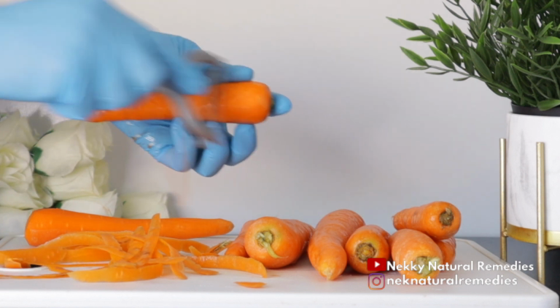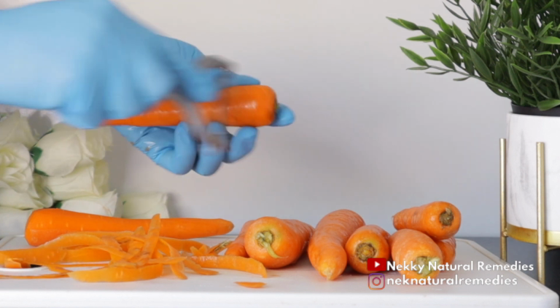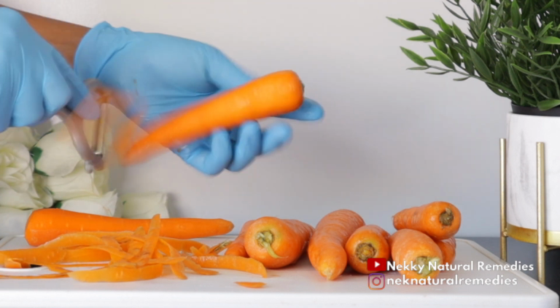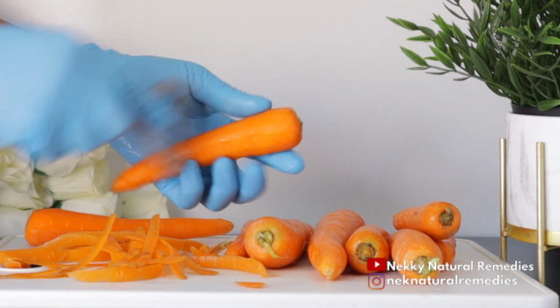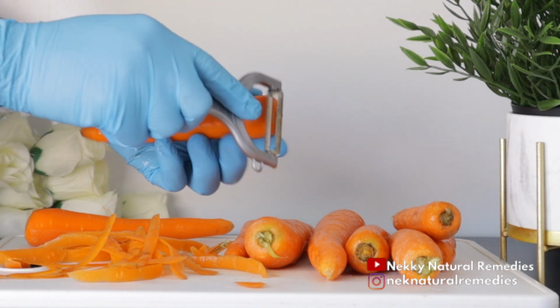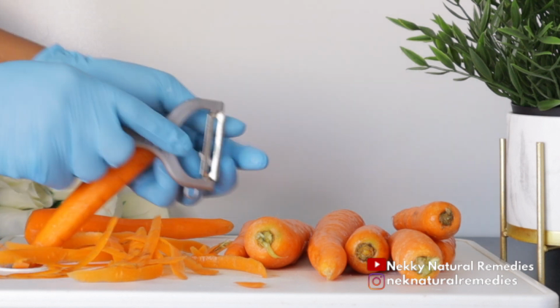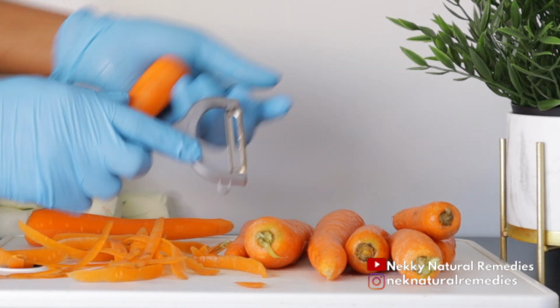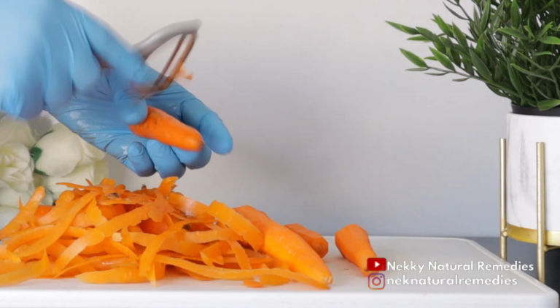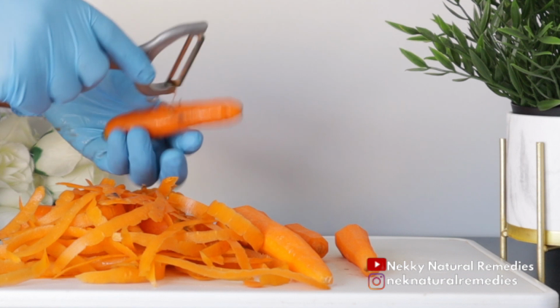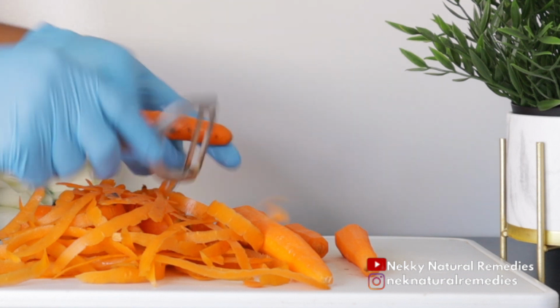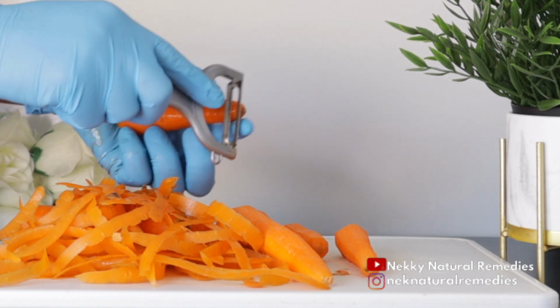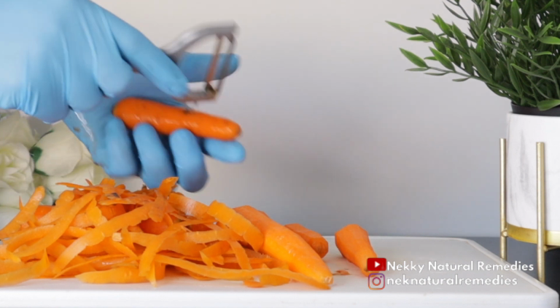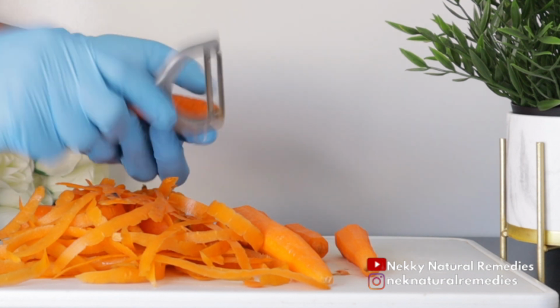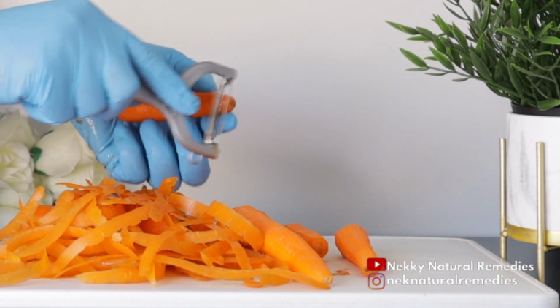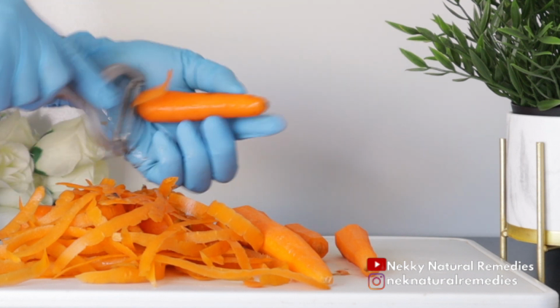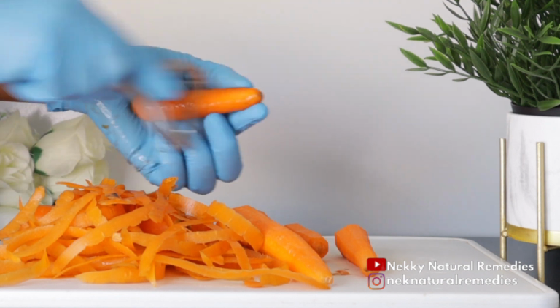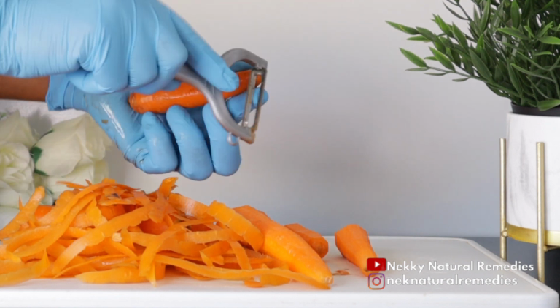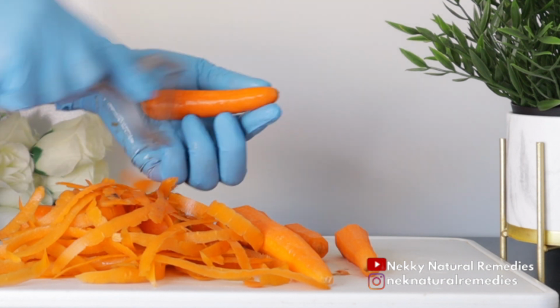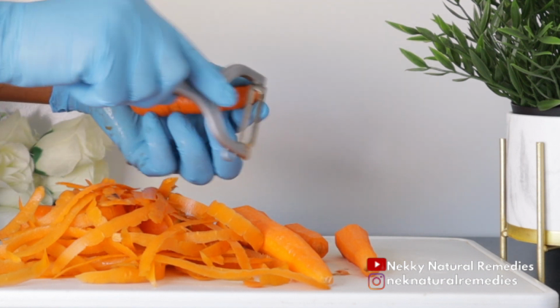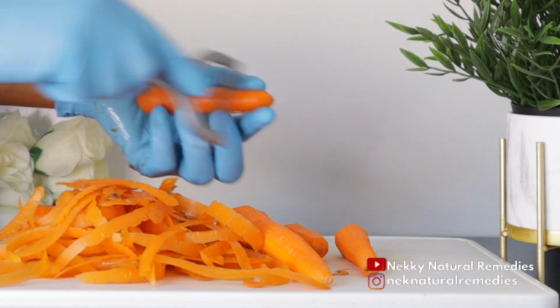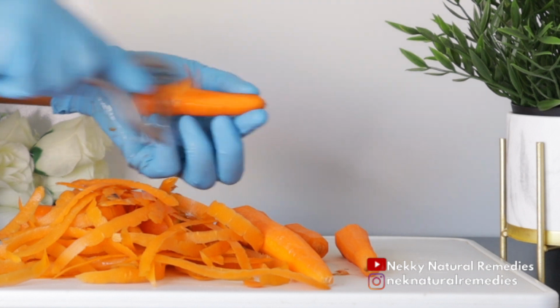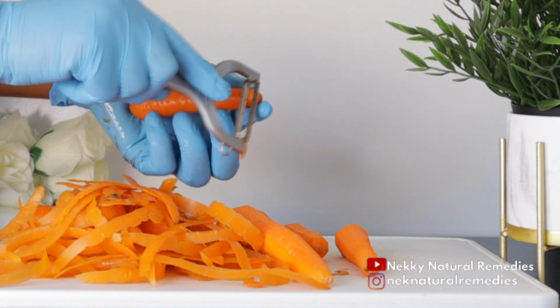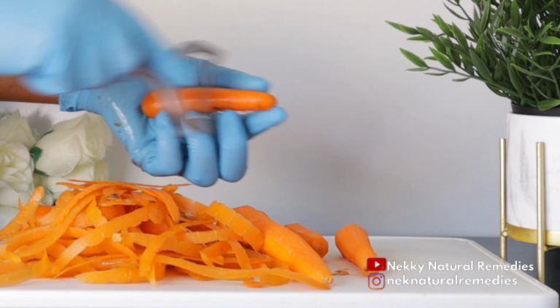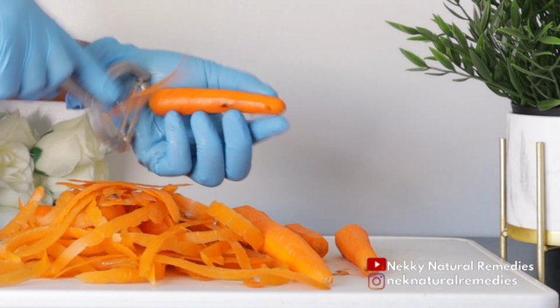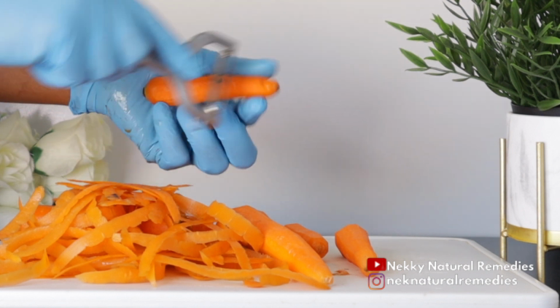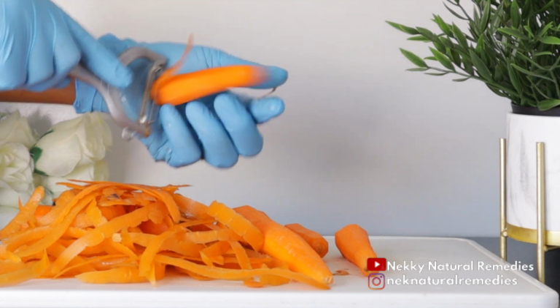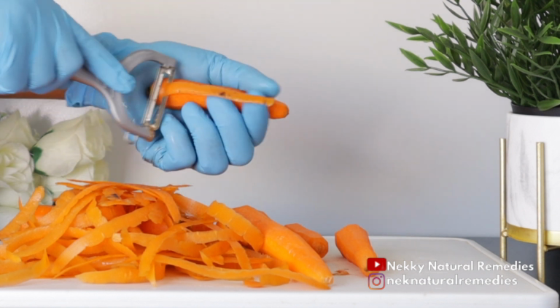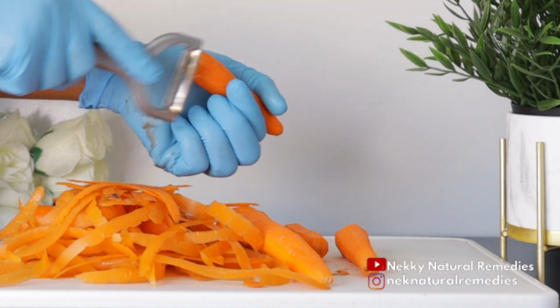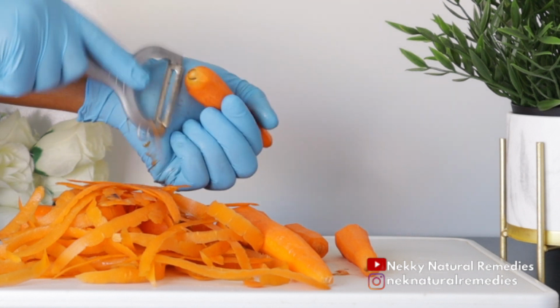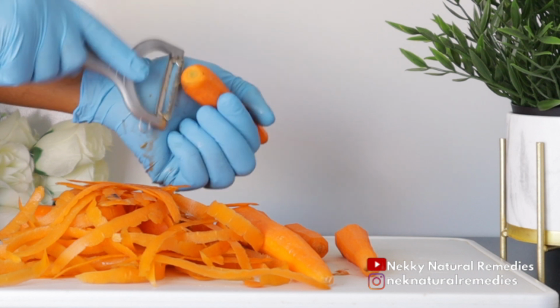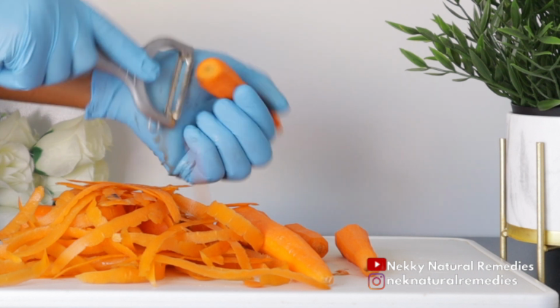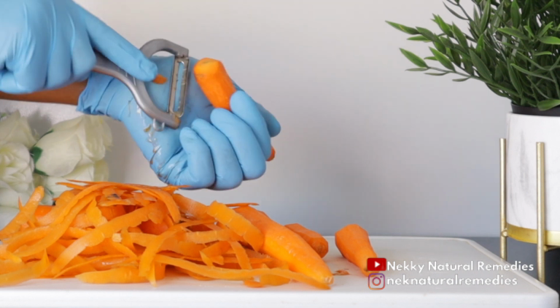Carrots are loaded with vitamin C that helps collagen production in the body. Collagen is fundamental for the maintenance of skin elasticity. This type of protein helps in the prevention of wrinkles and slows down the process of aging.